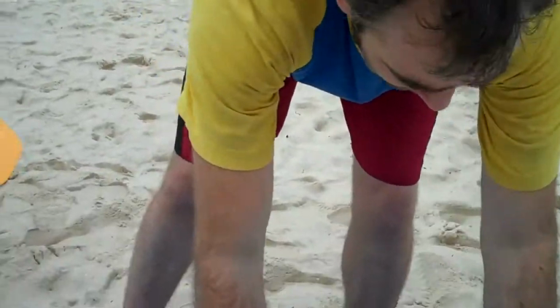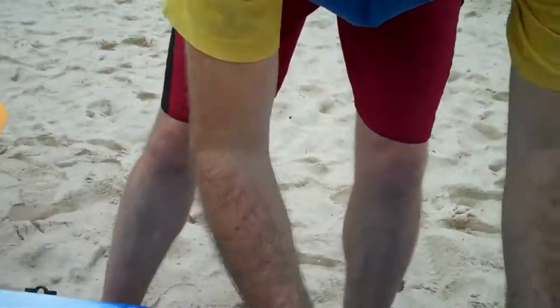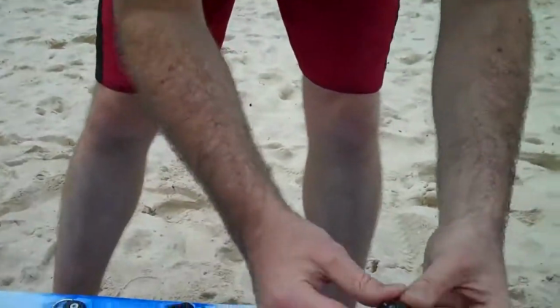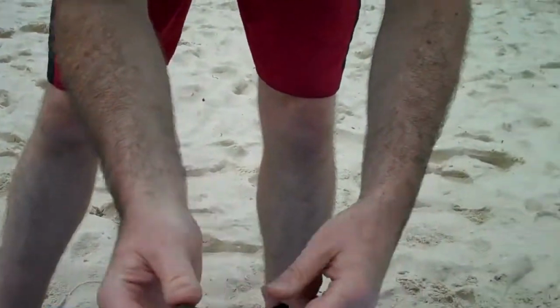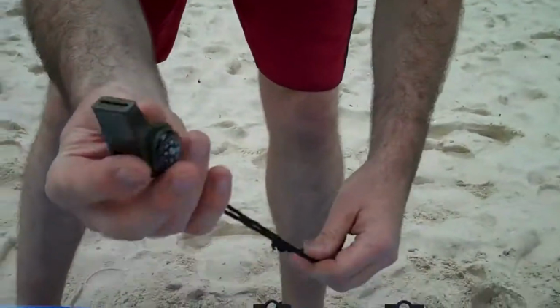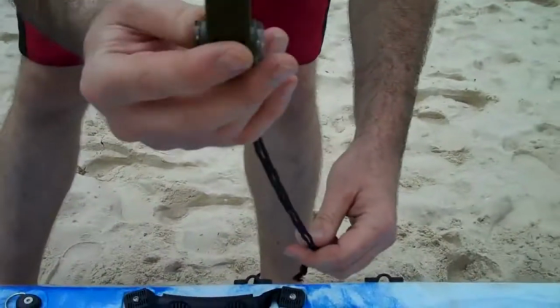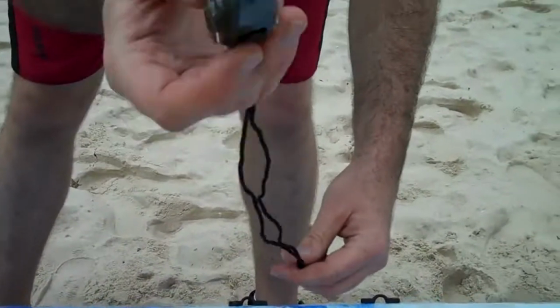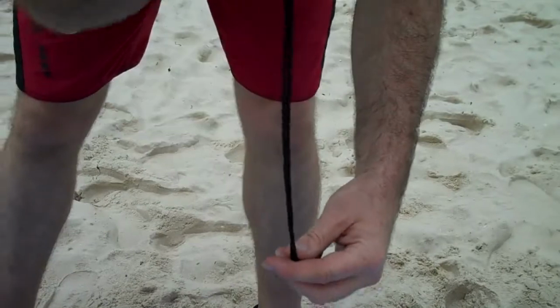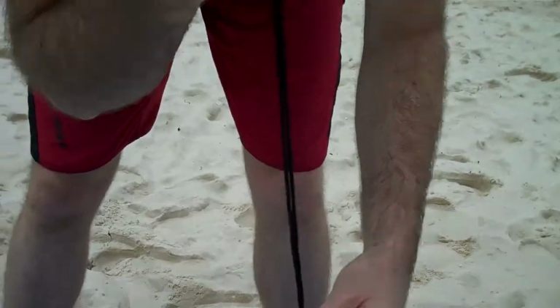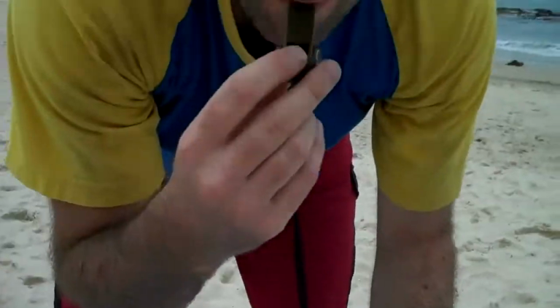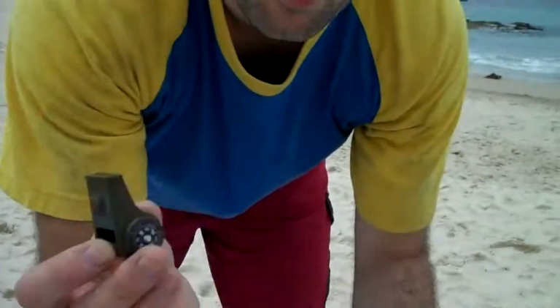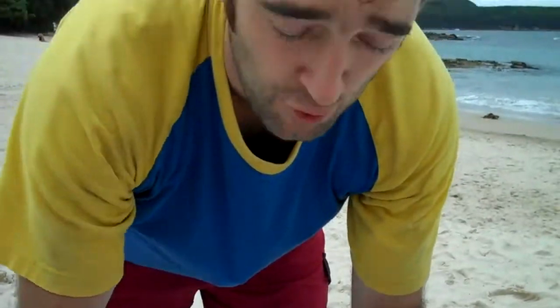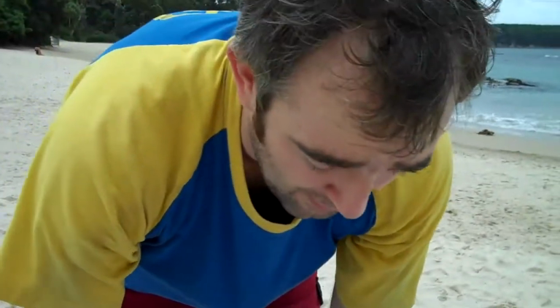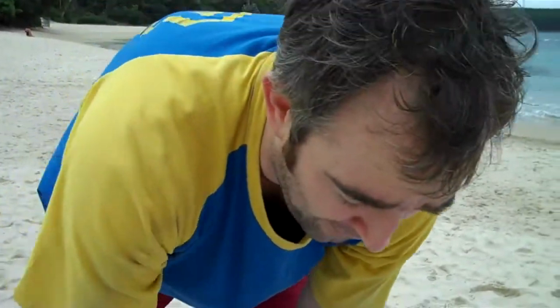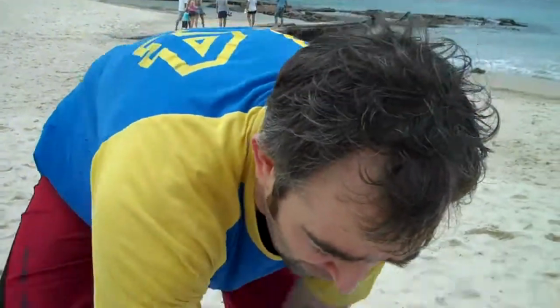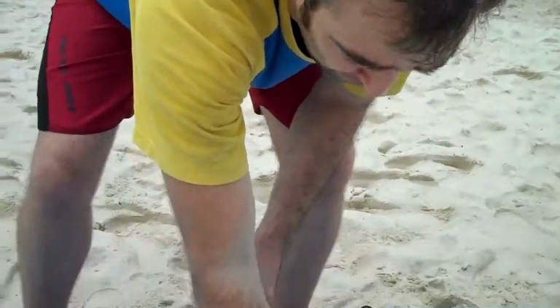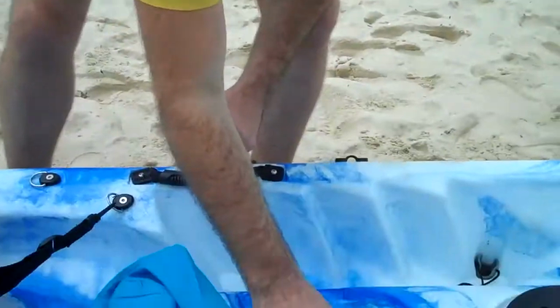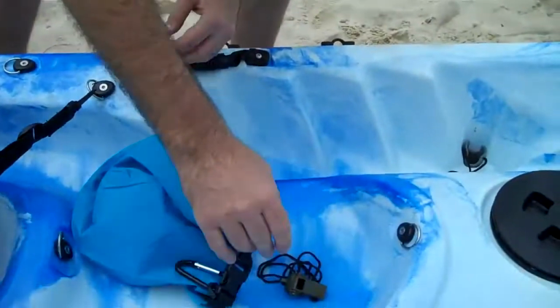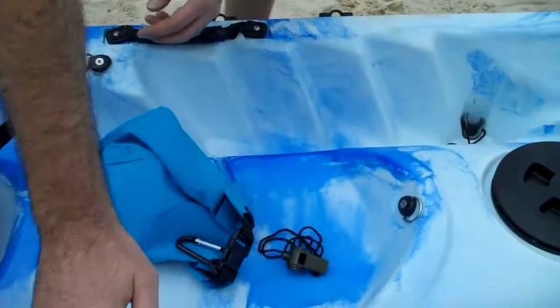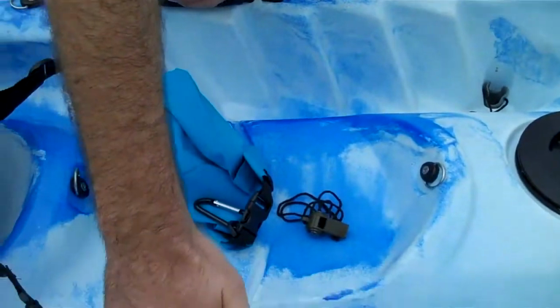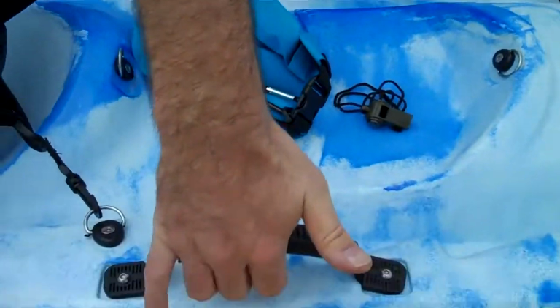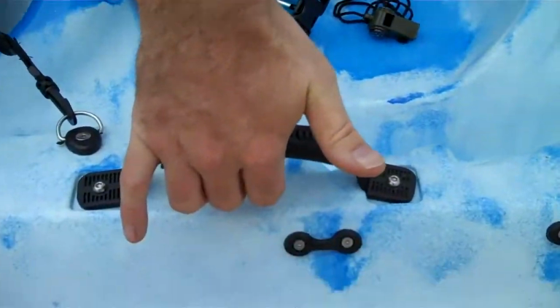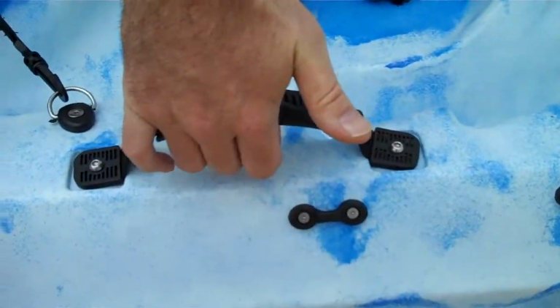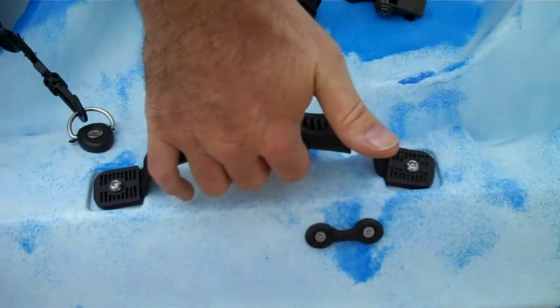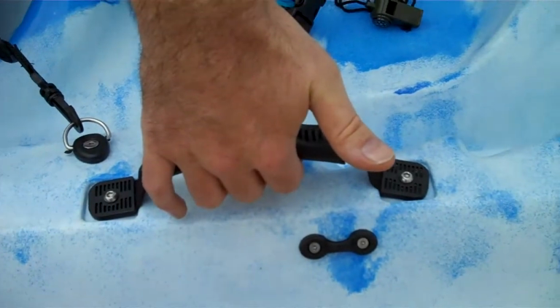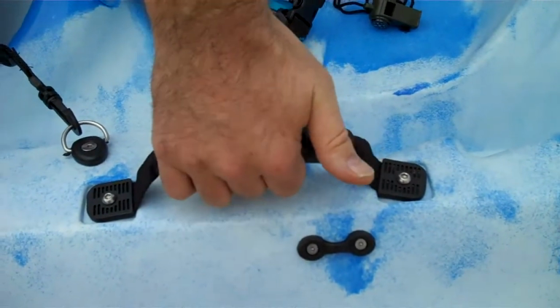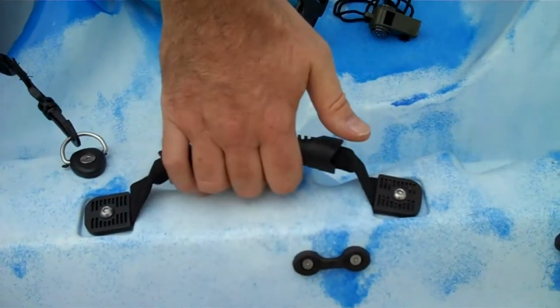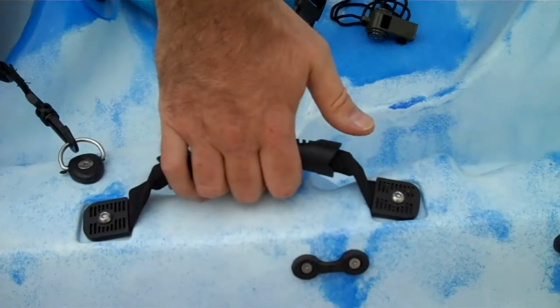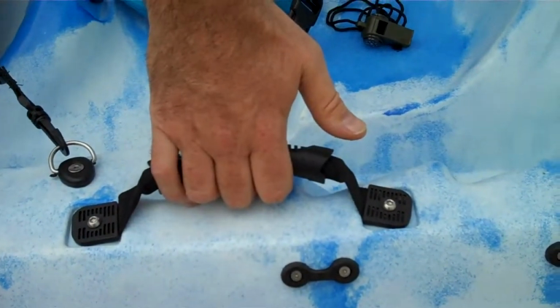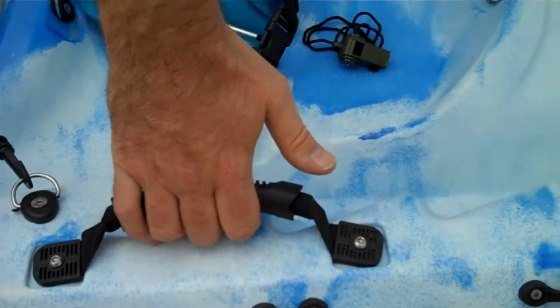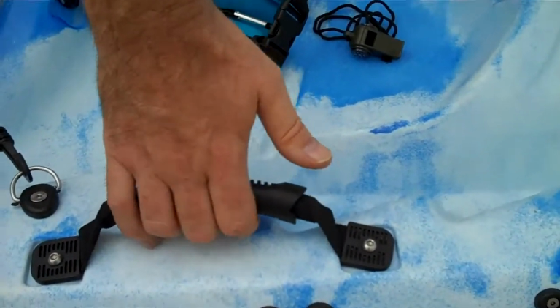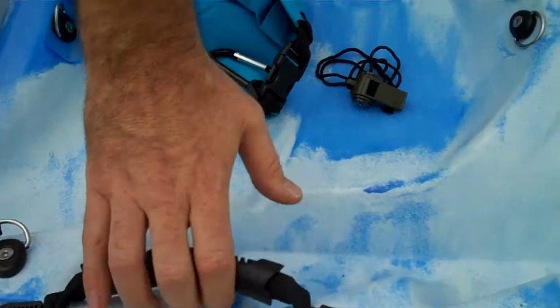Got a nice little free whistle here so if you get into trouble you can give that a blow and people will come and find you. Grab handles here either side so you can walk side by side with somebody.